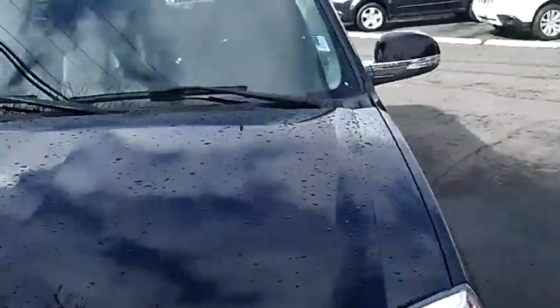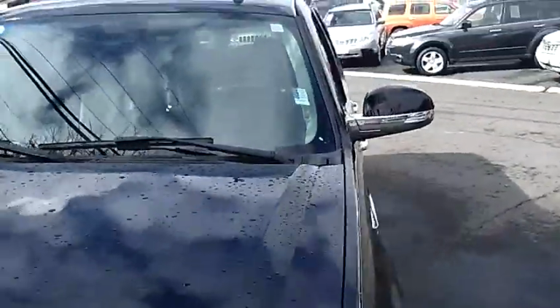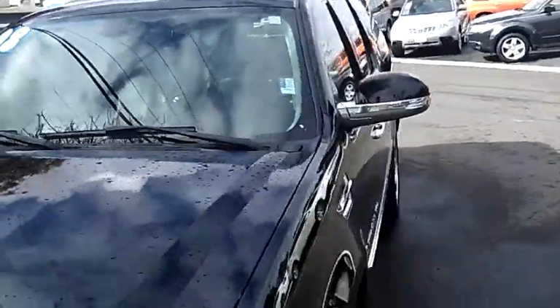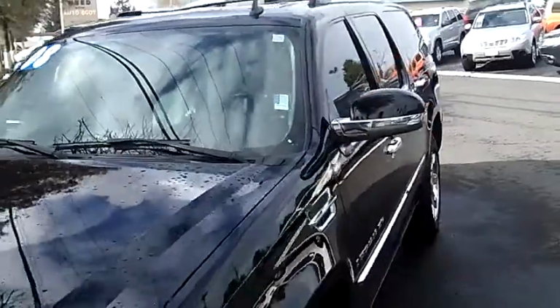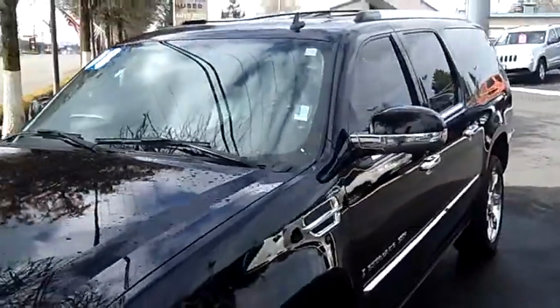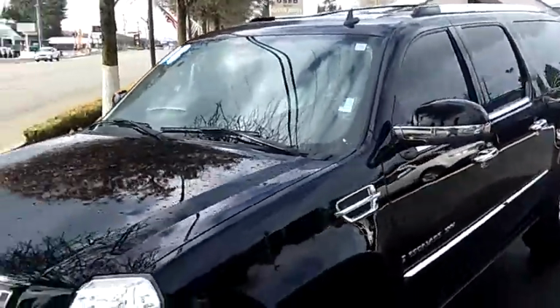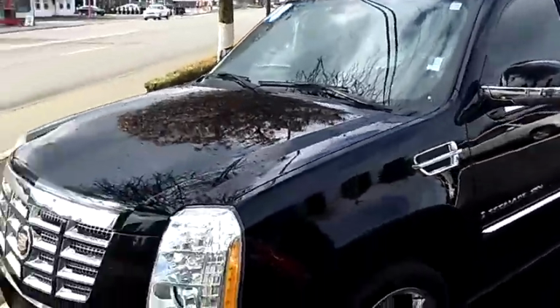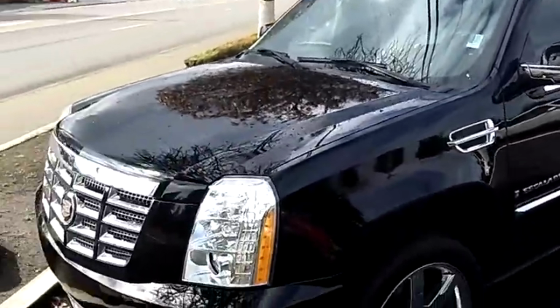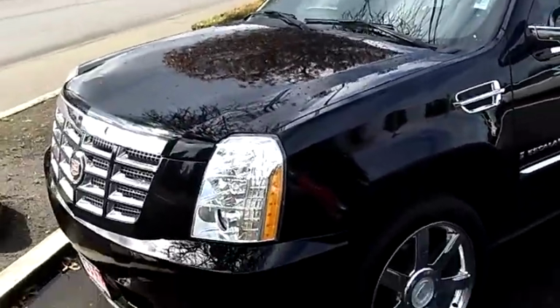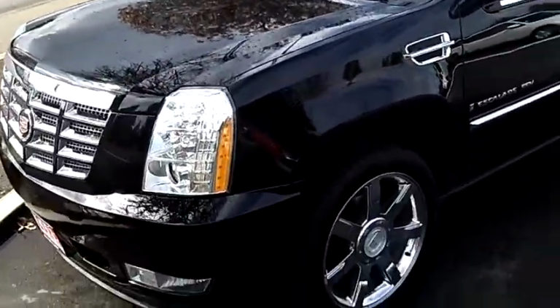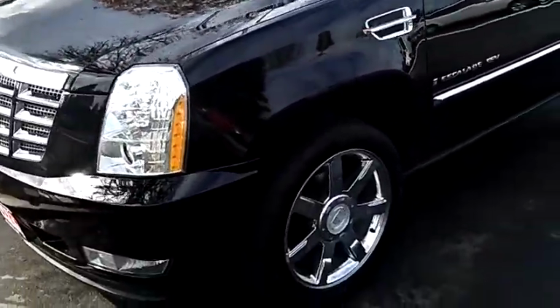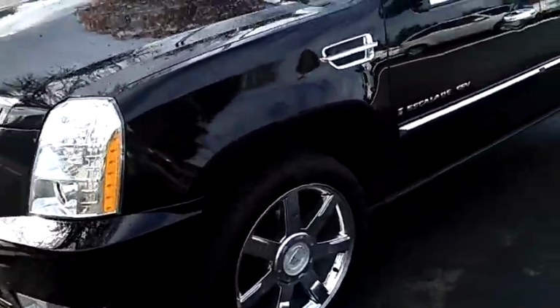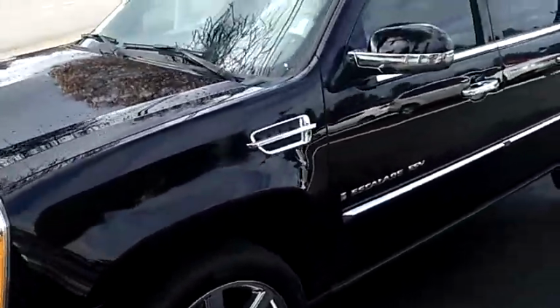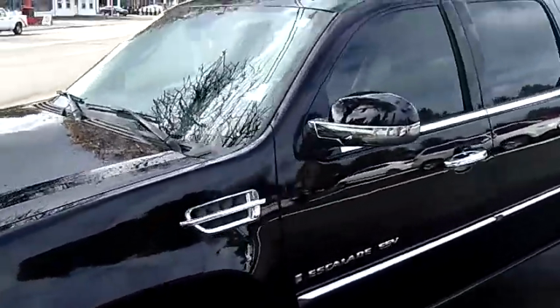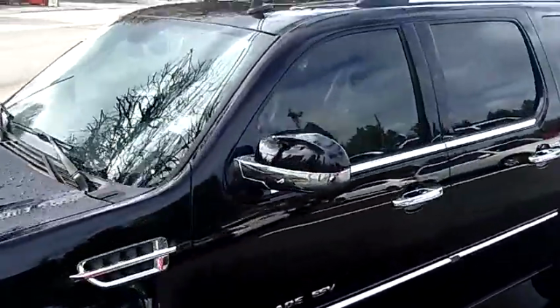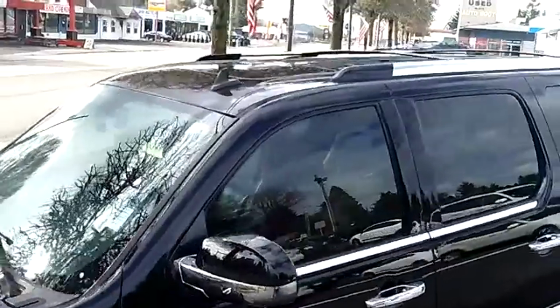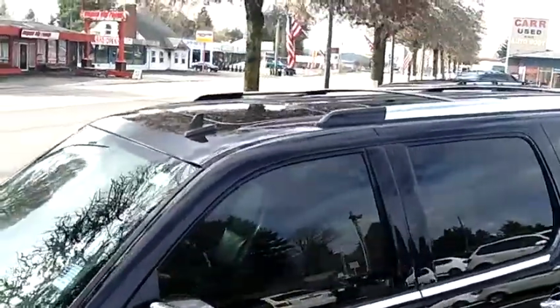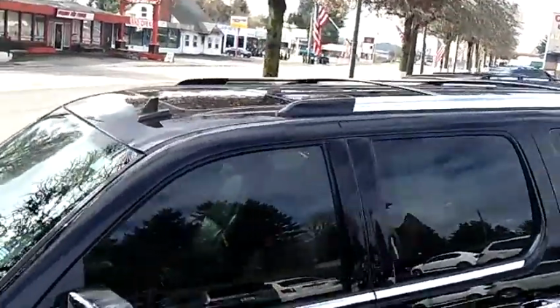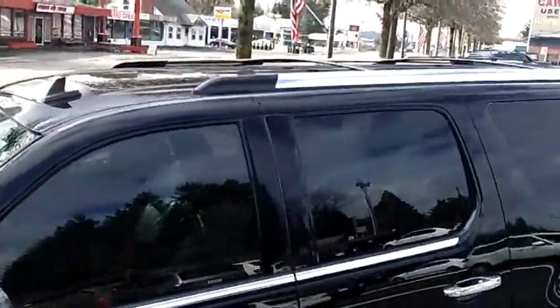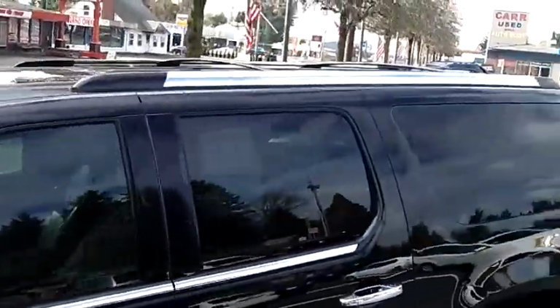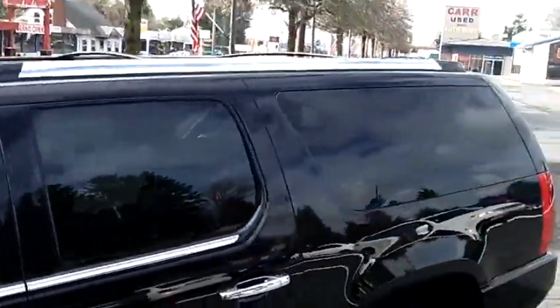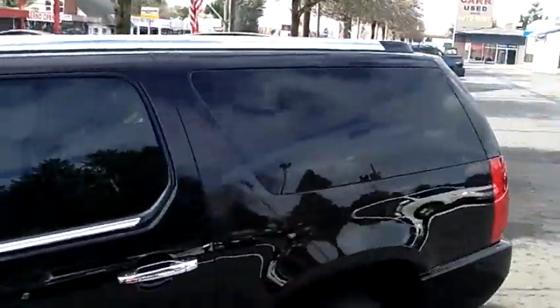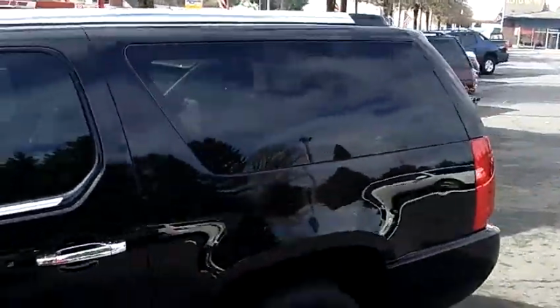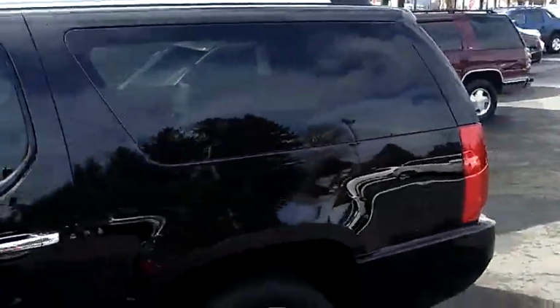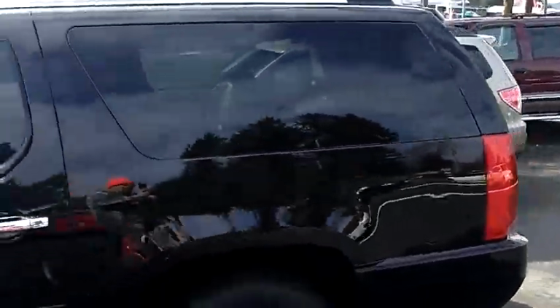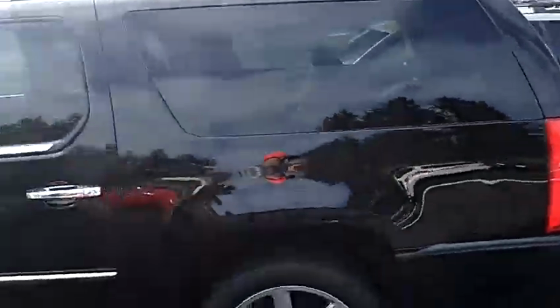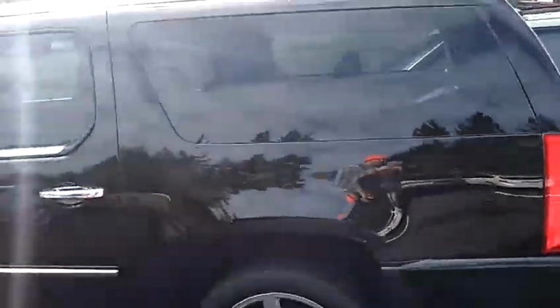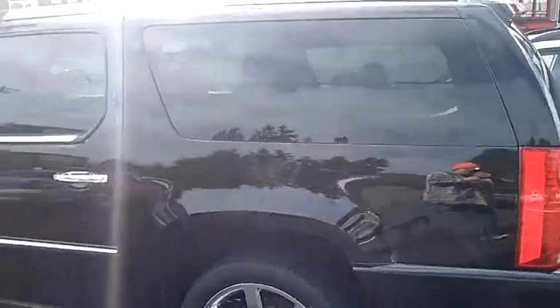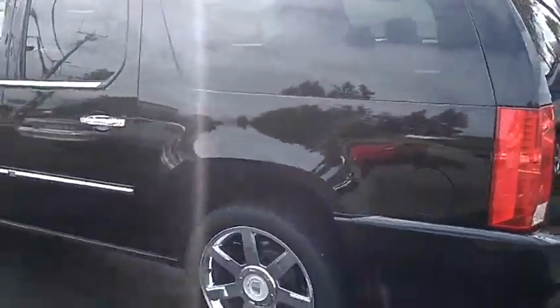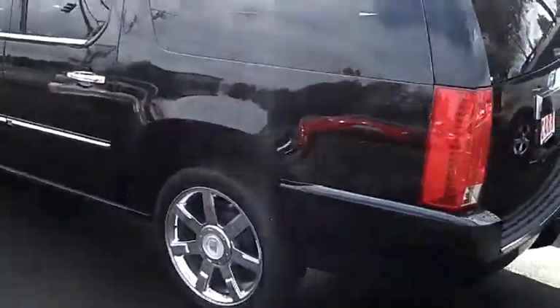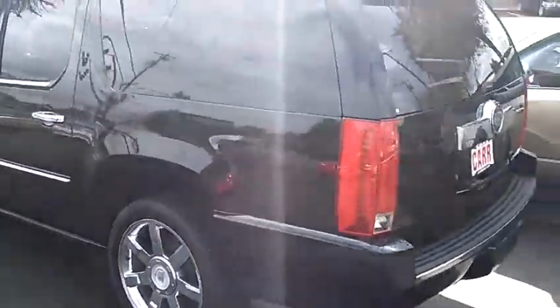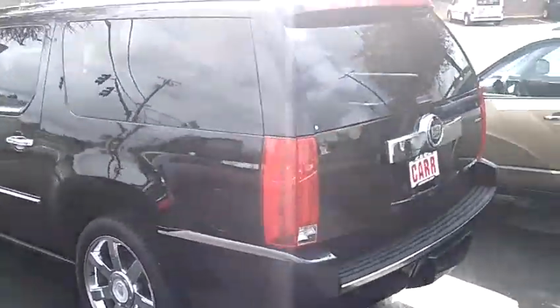The stock number for this vehicle is WP2153. This is a V8 6.2 liter automatic 6-speed HD with overdrive. It has oversized premium wheels, roof rack, and moon roof.